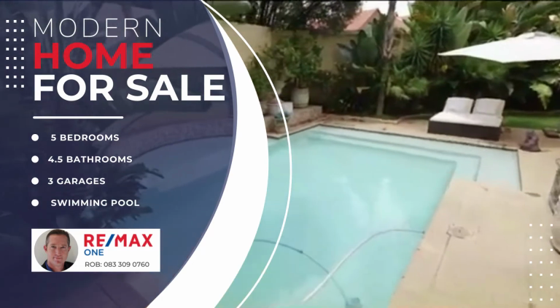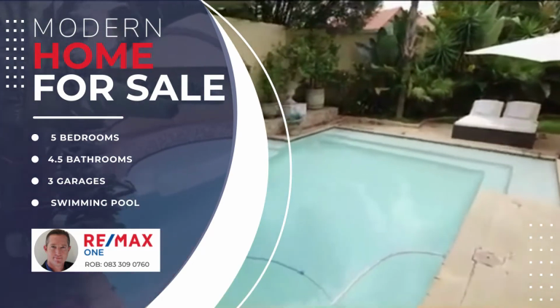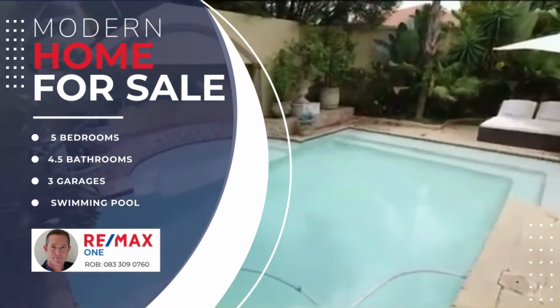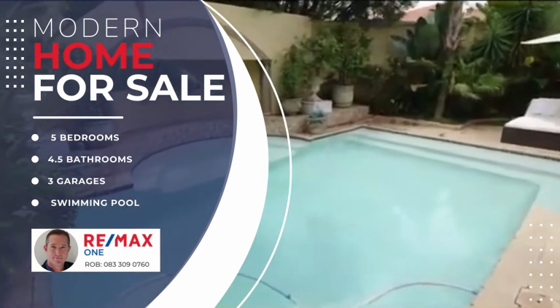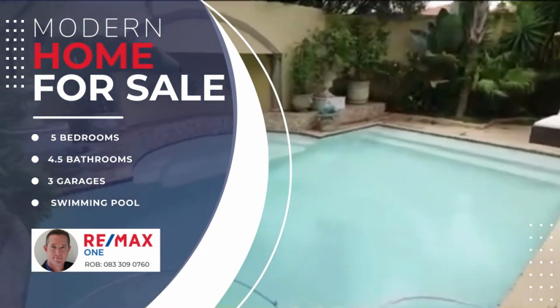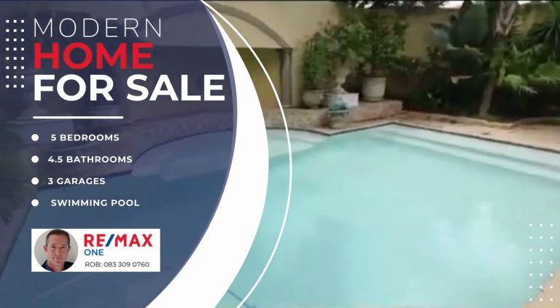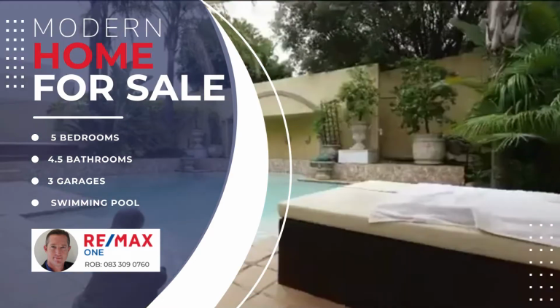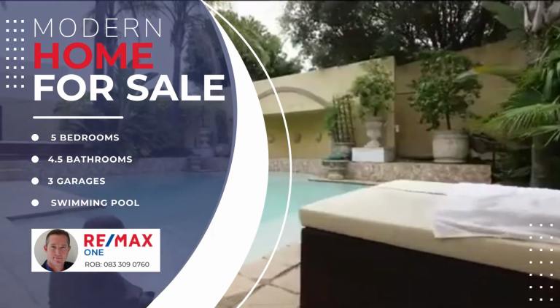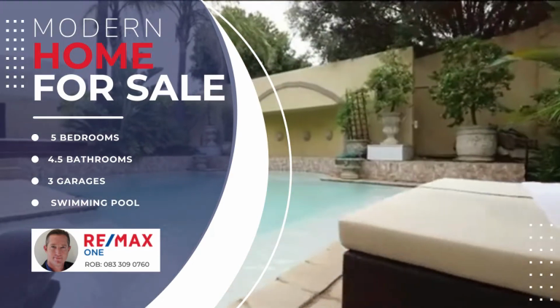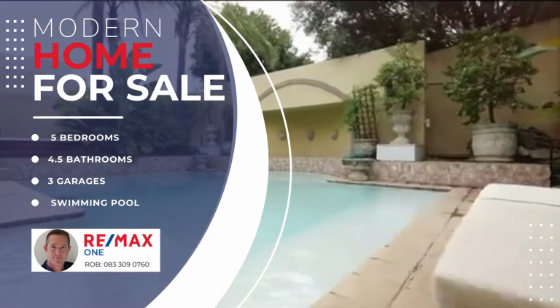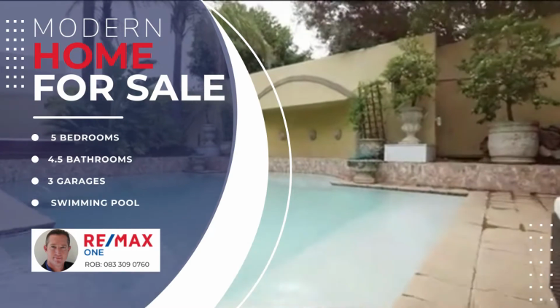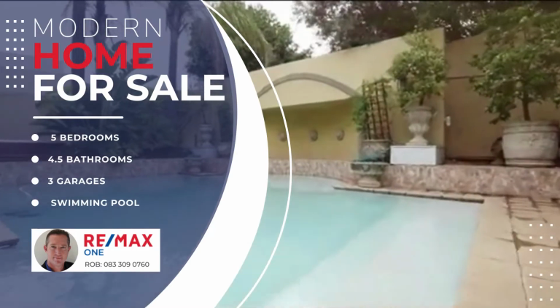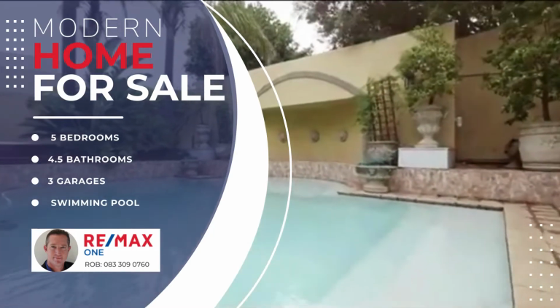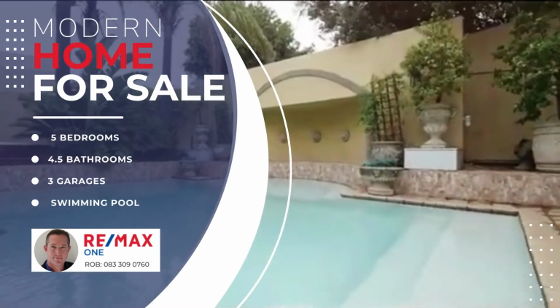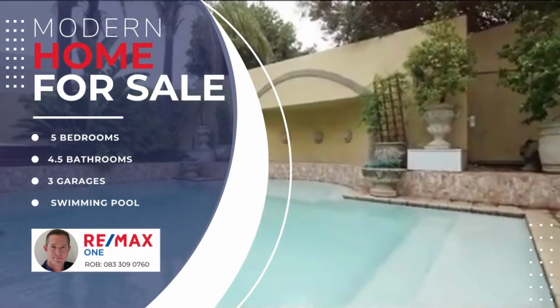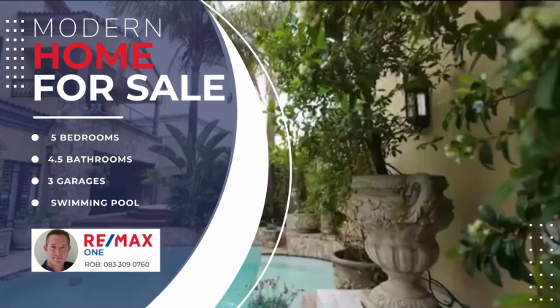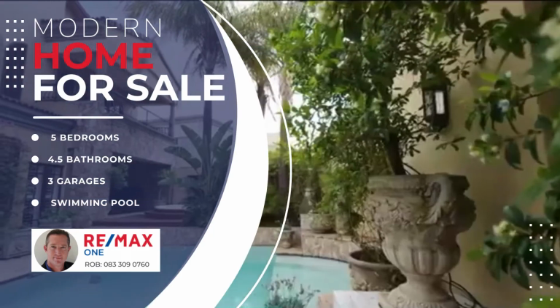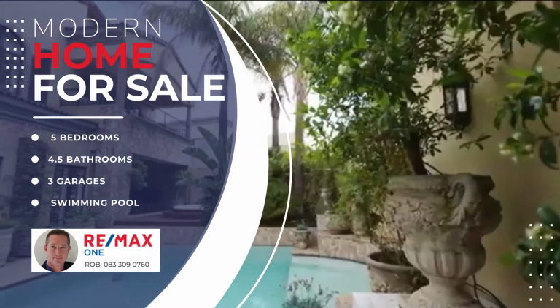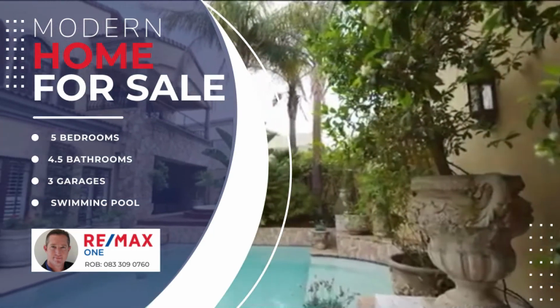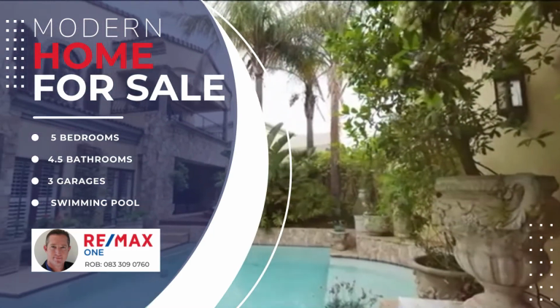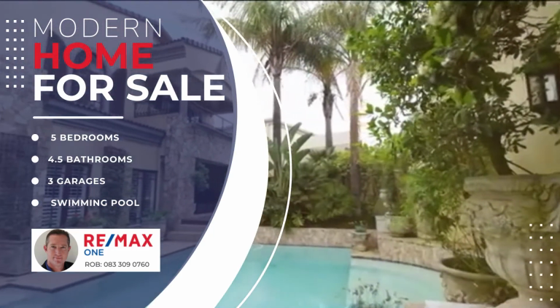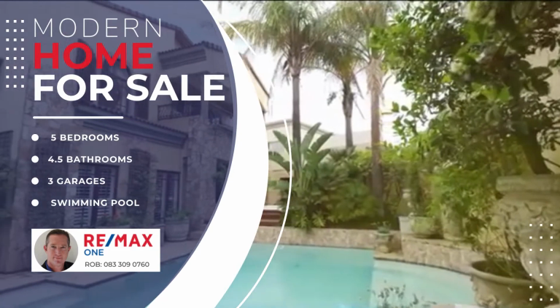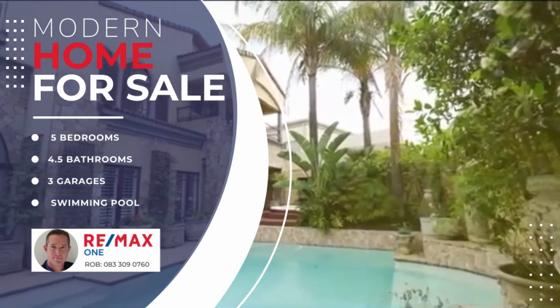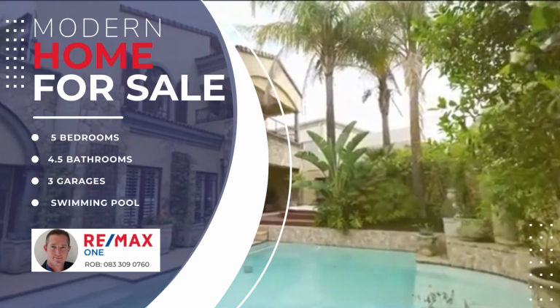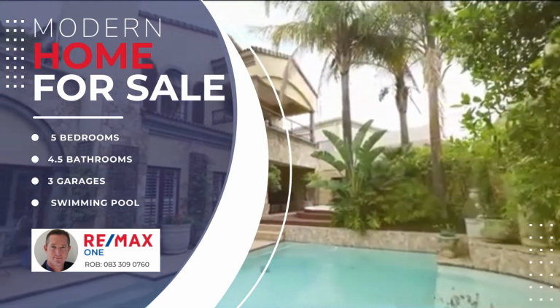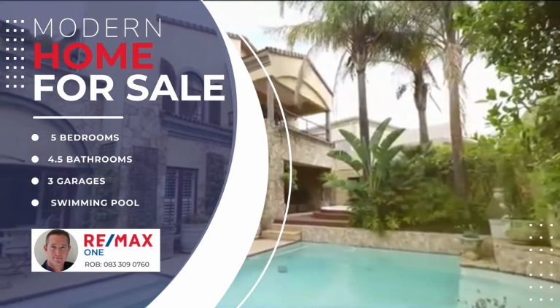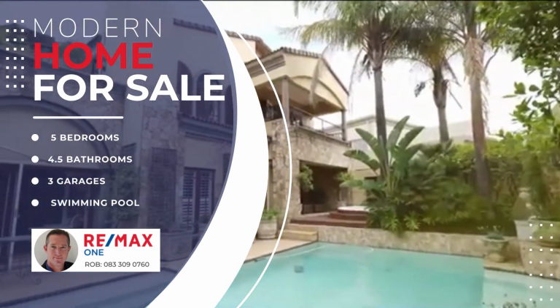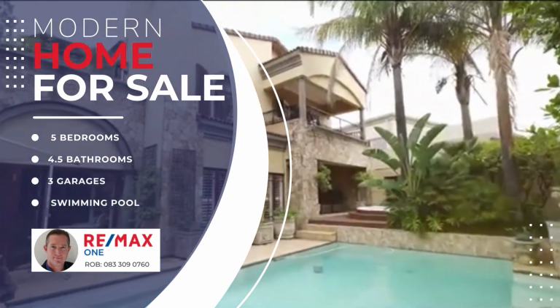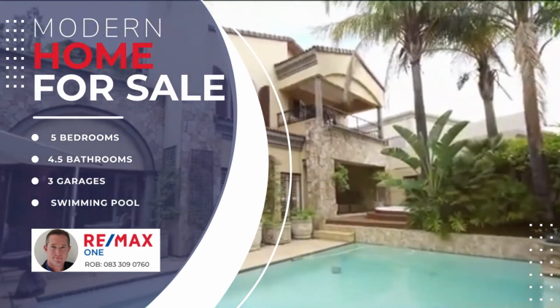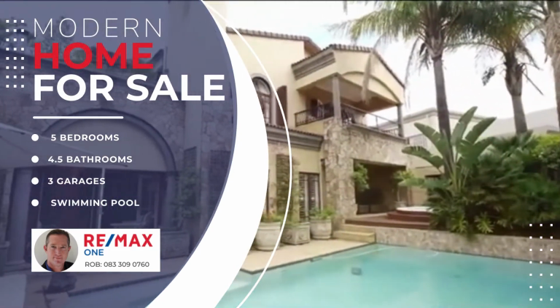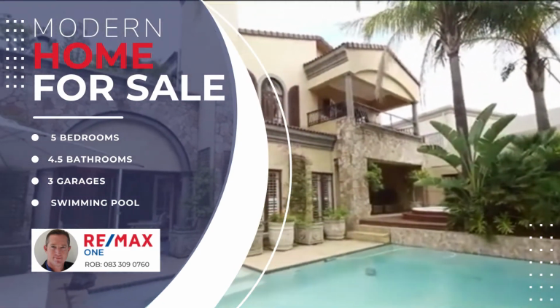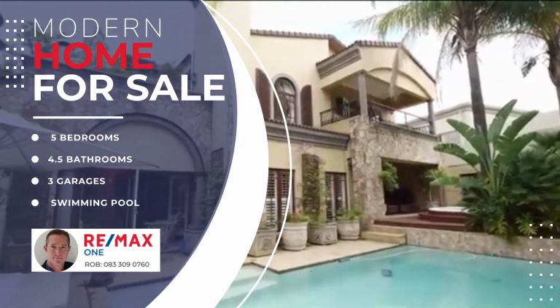An exquisite landscaped garden with pool. Cleverly concealed behind the feature back wall of the pool is a fully soundproofed gas generator, which together with the inverter and battery pack in the garage ensures your home is ESCOM-proof.